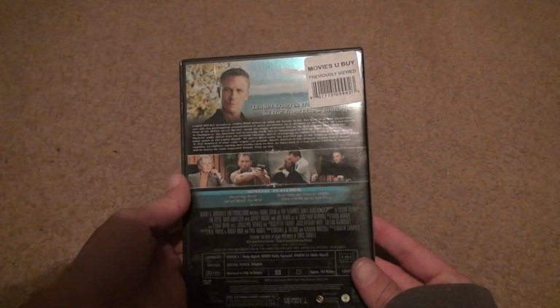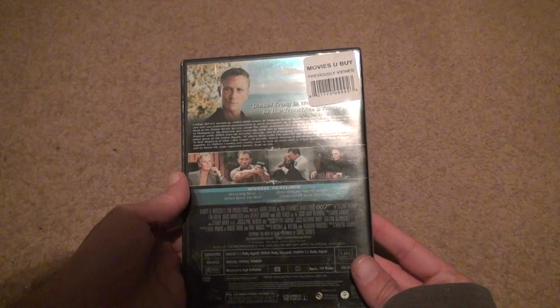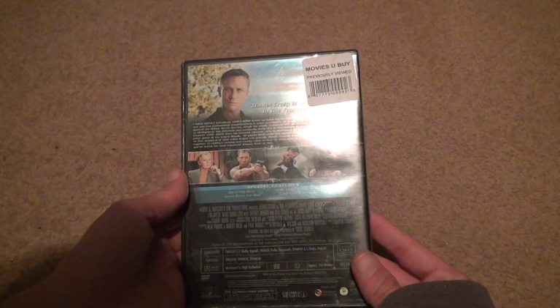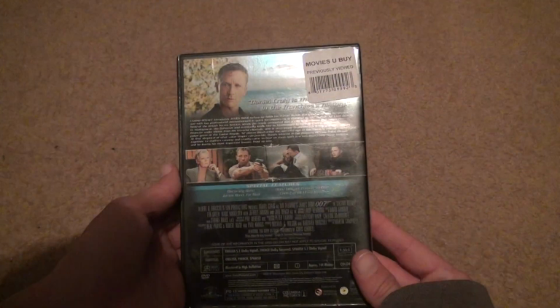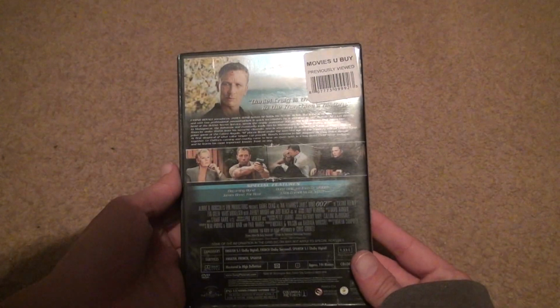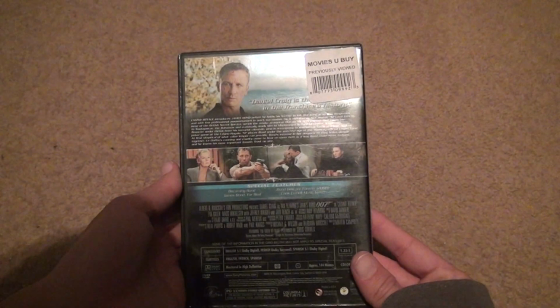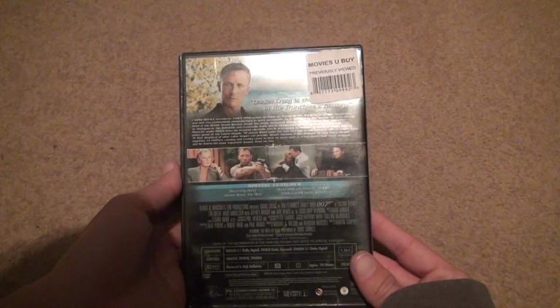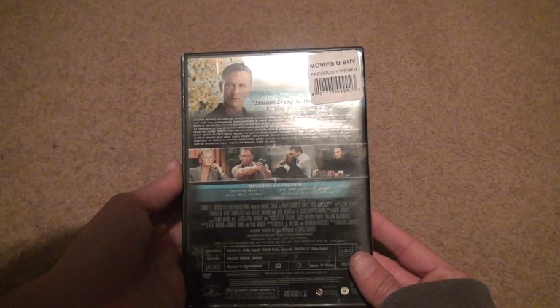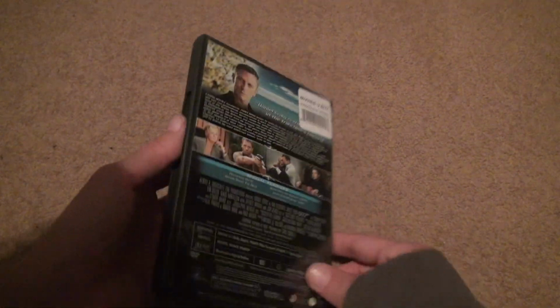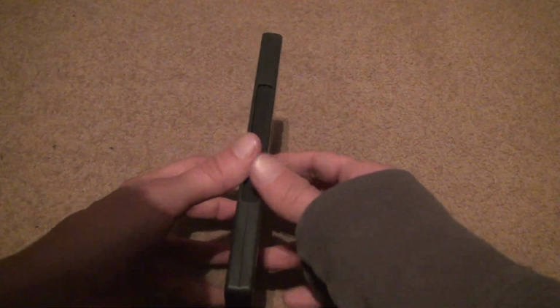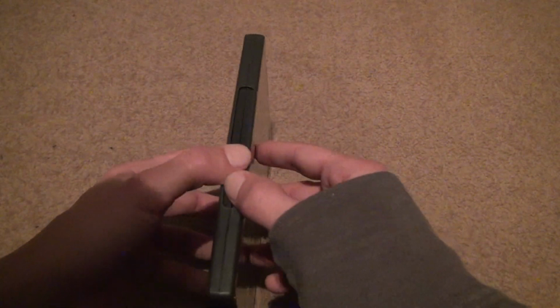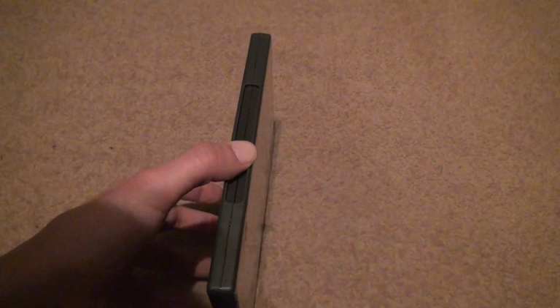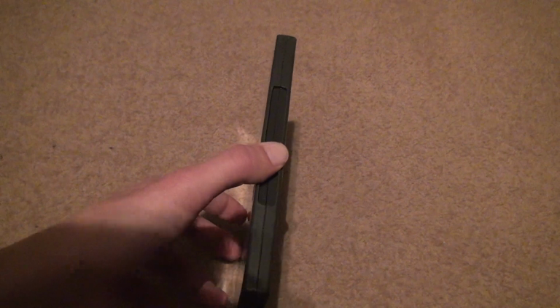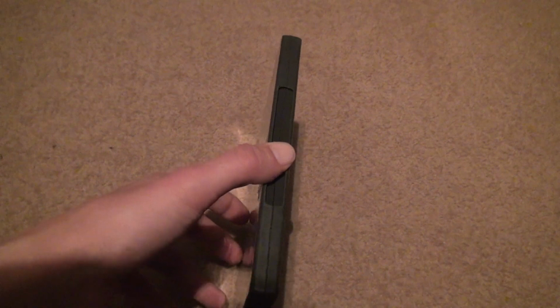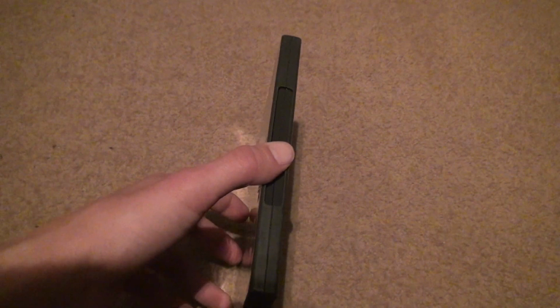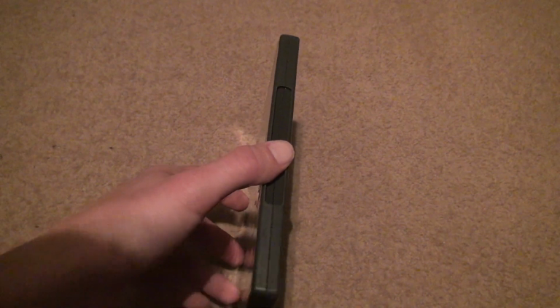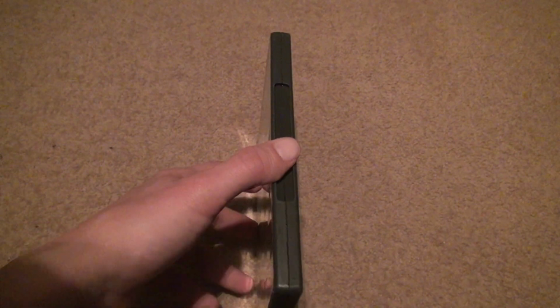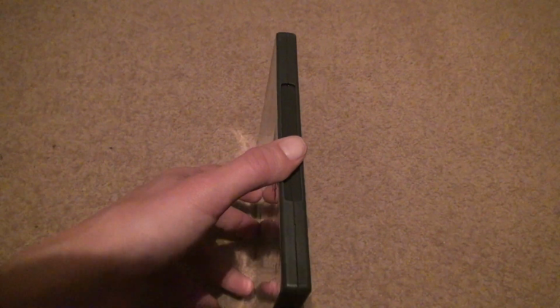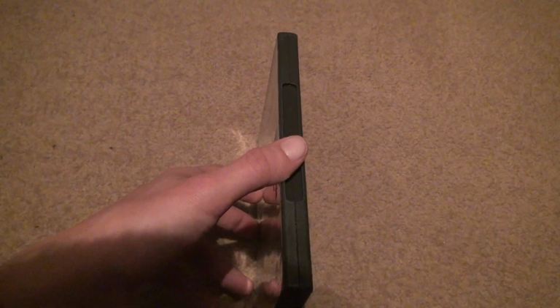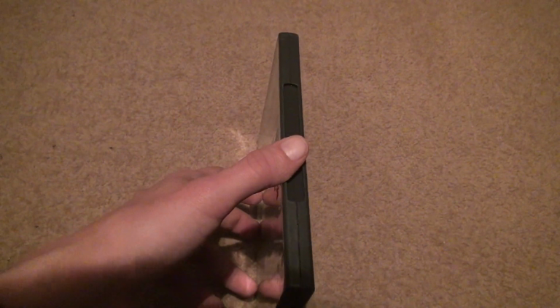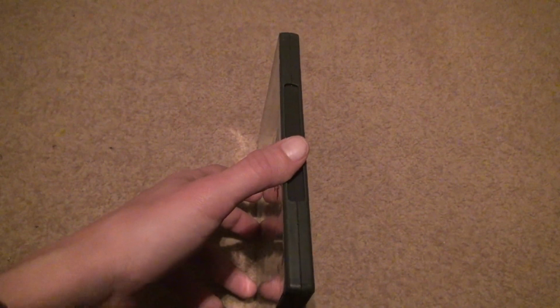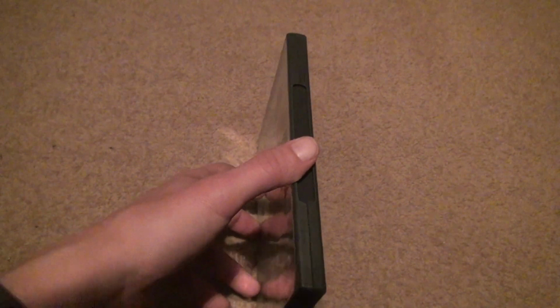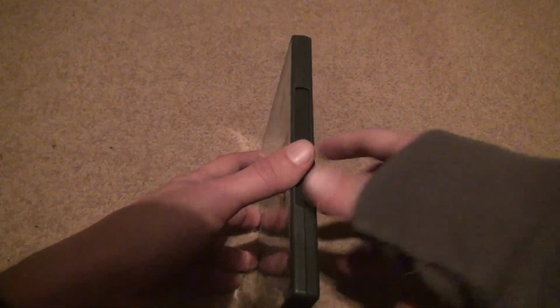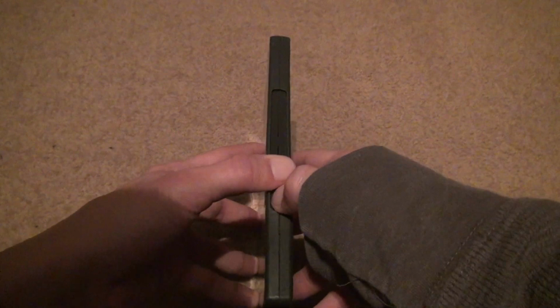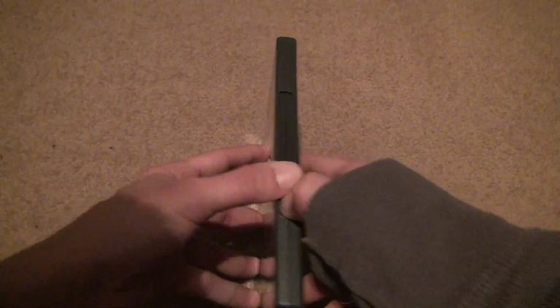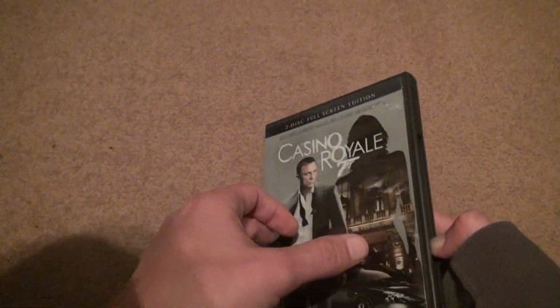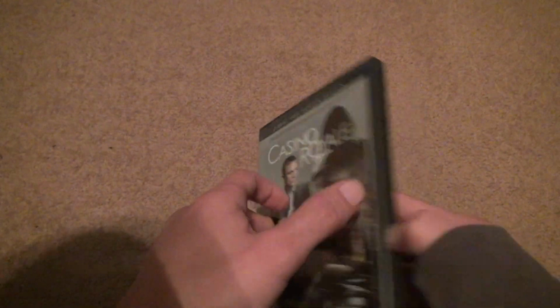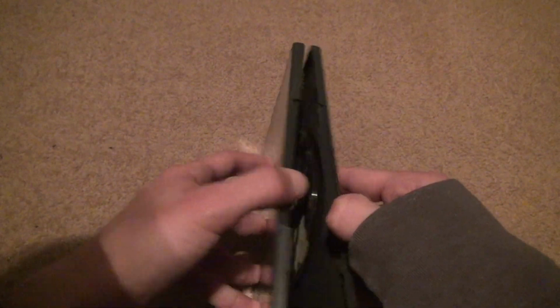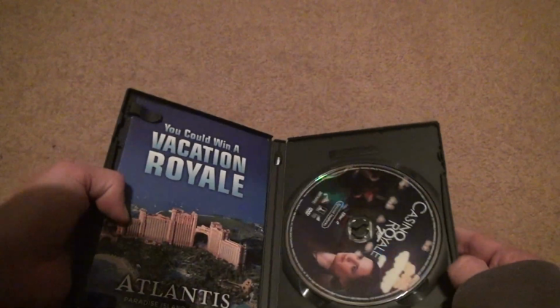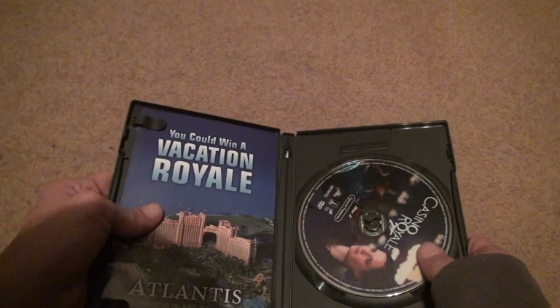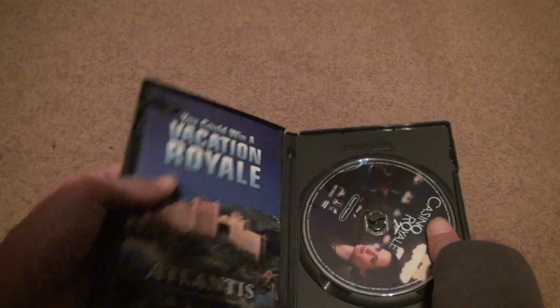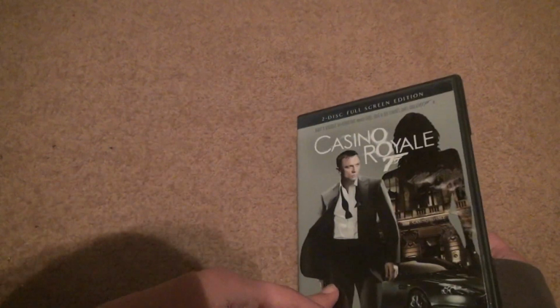There's the back. 144 minutes, 5.1, PG-13. Yeah, James Bond never goes above PG-13. Even though there's sex and violence, why can't James Bond get away with it when nobody else can? It says it's a two-disc full edition.